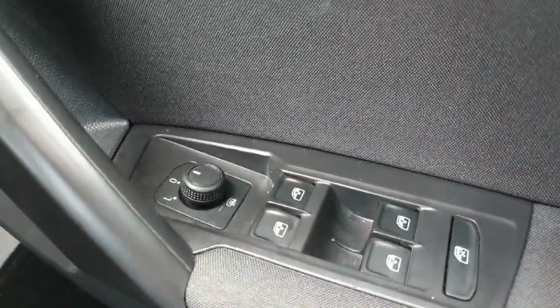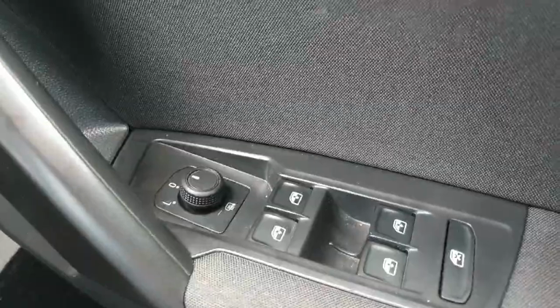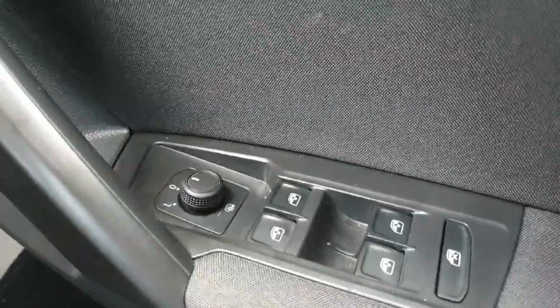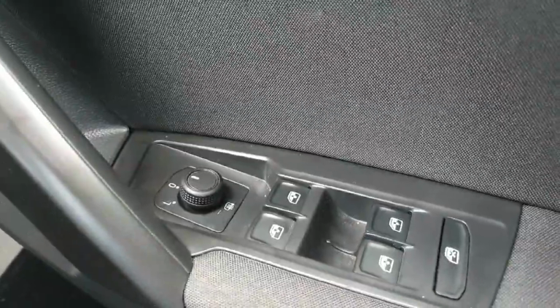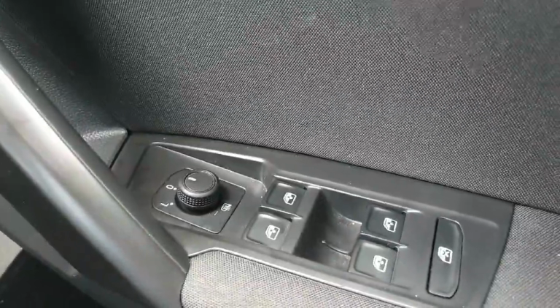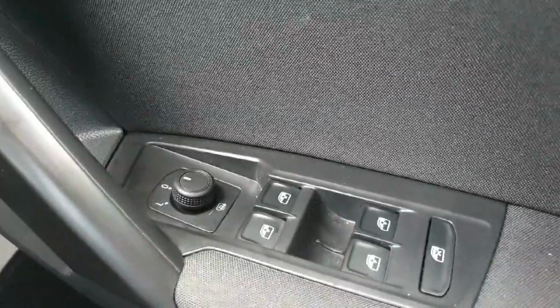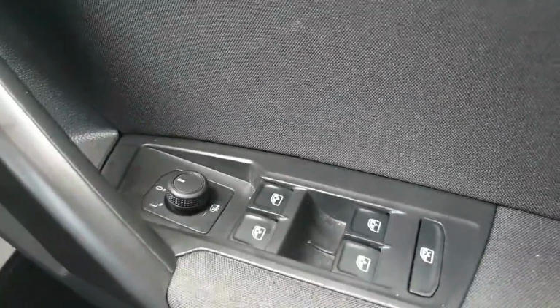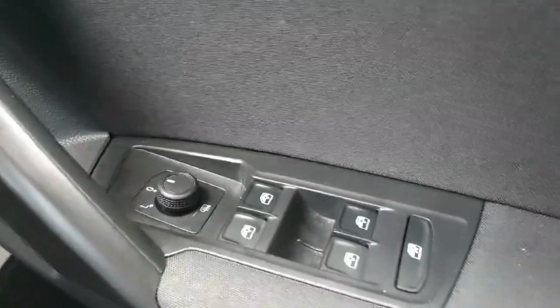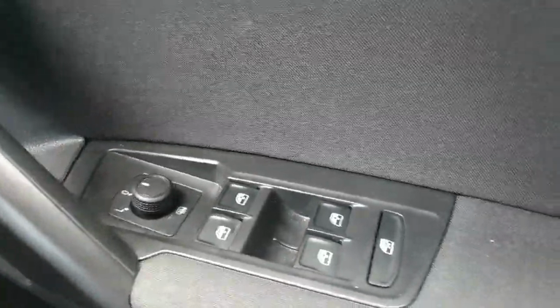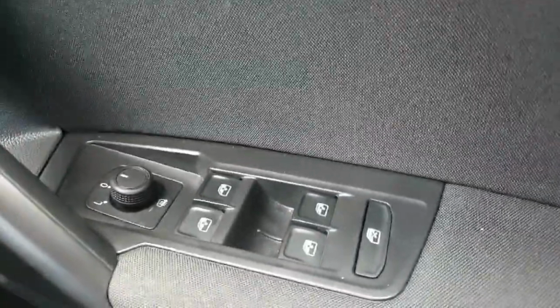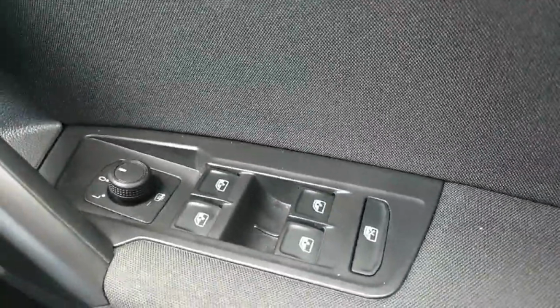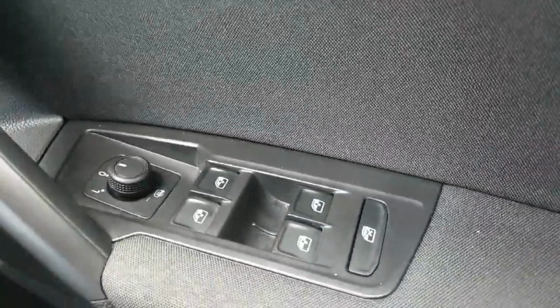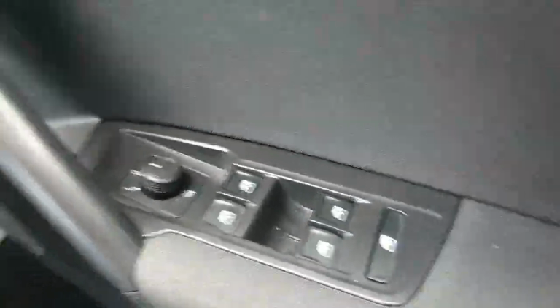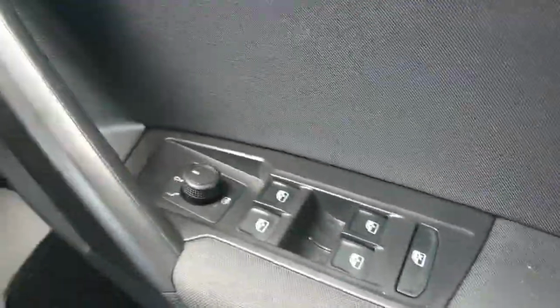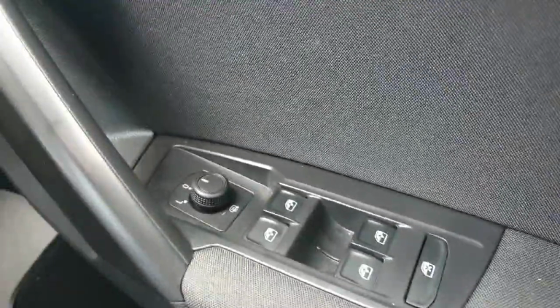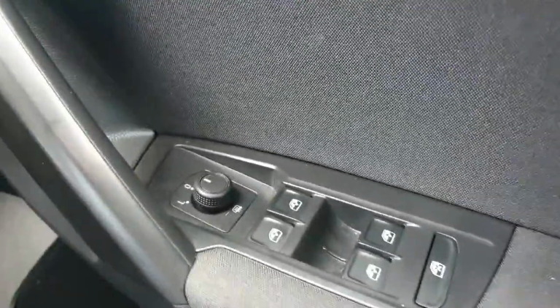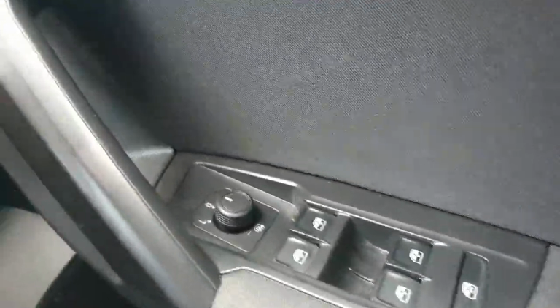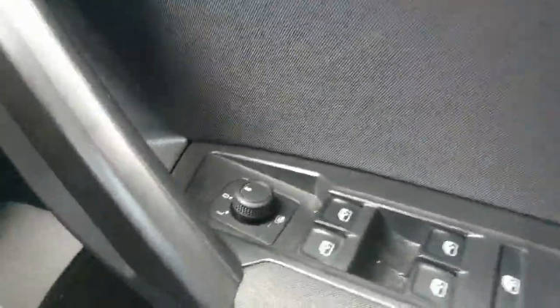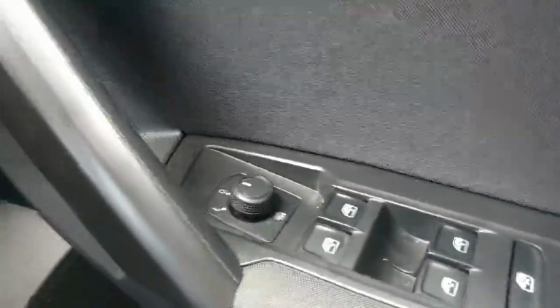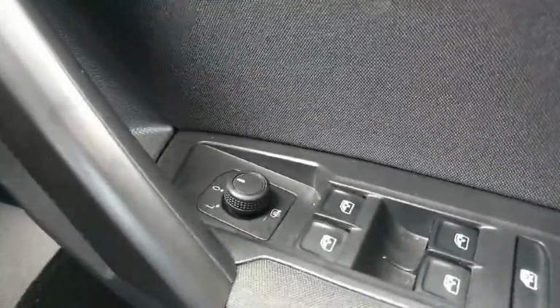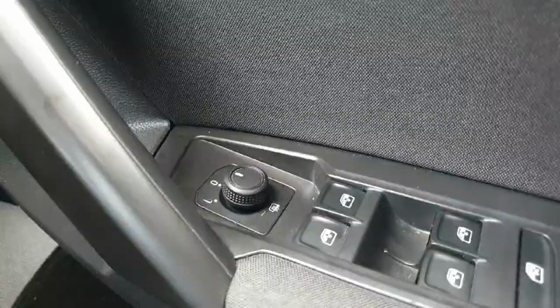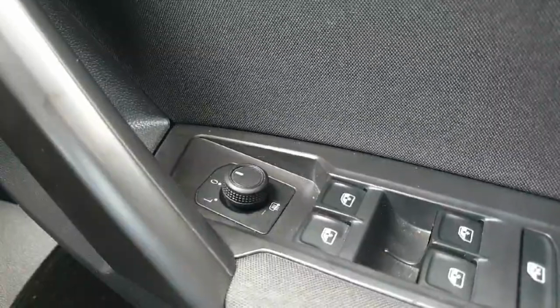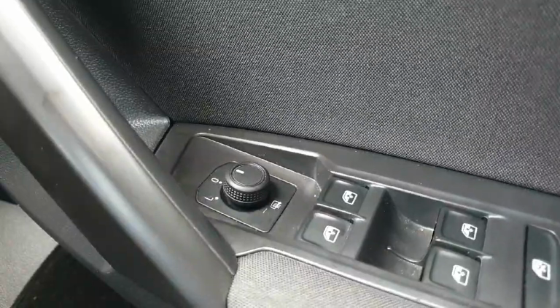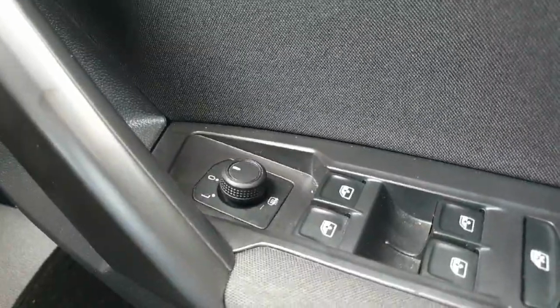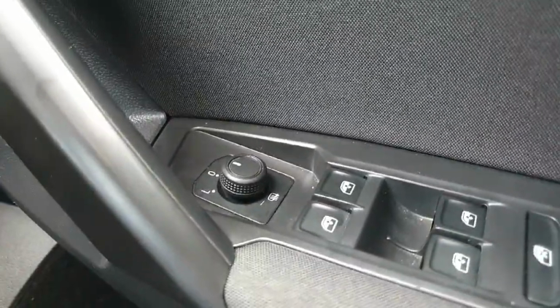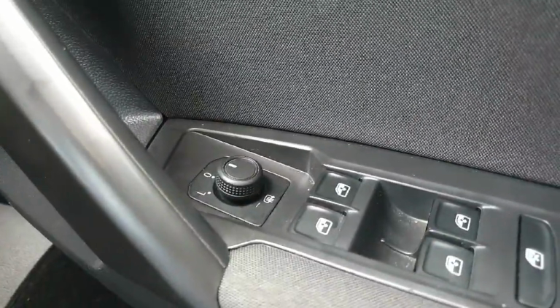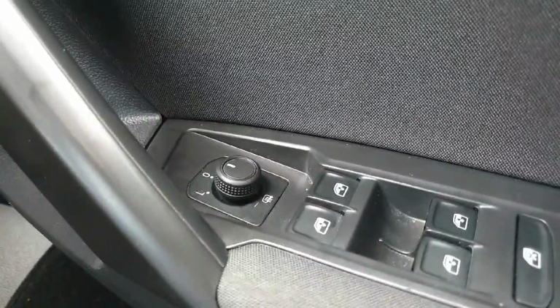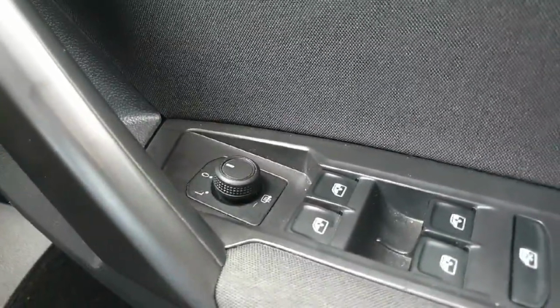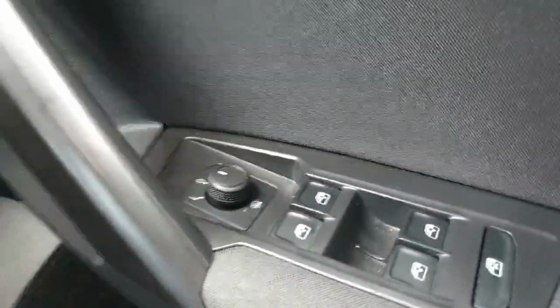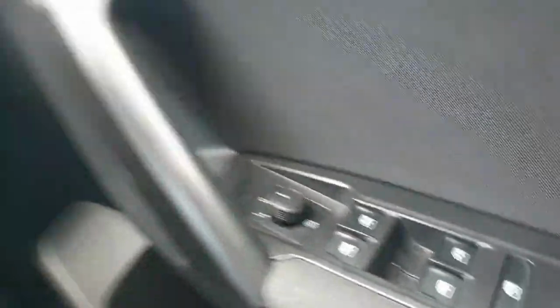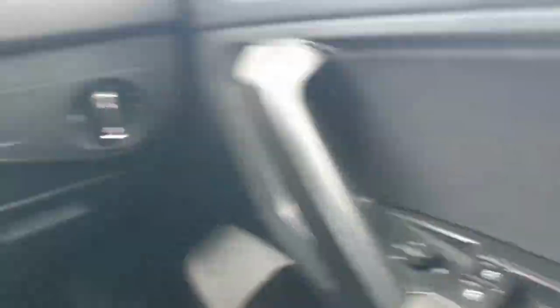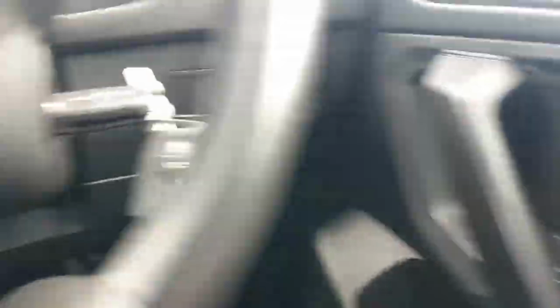We have our electronic mirror adjust and our electronic windows as well, with the back button to turn off the rear windows. The mirrors will de-mist in the morning if you flick it down — very handy for these cold winter mornings.